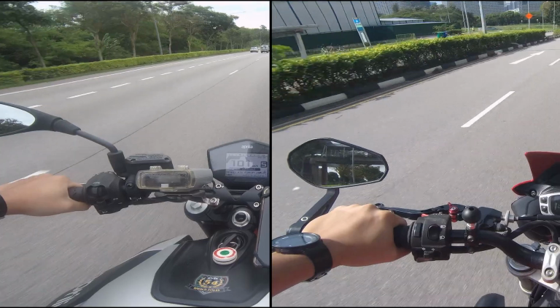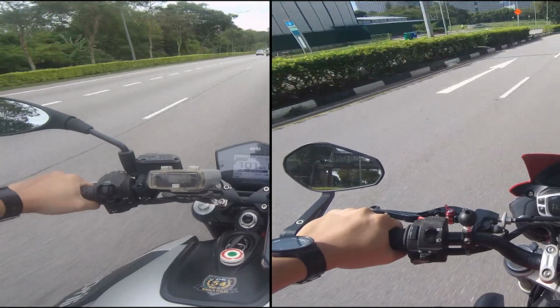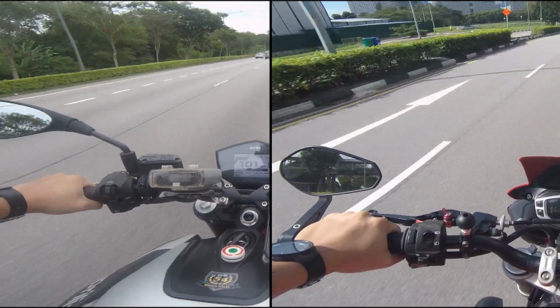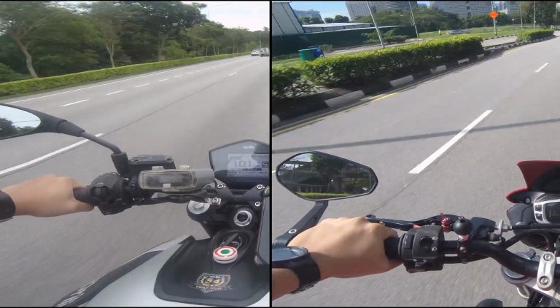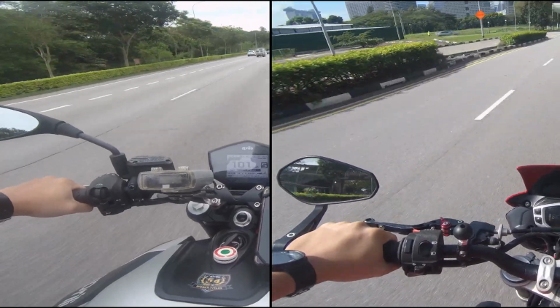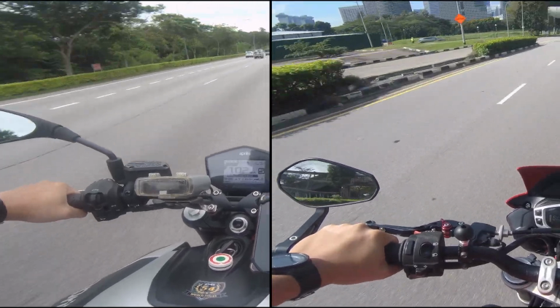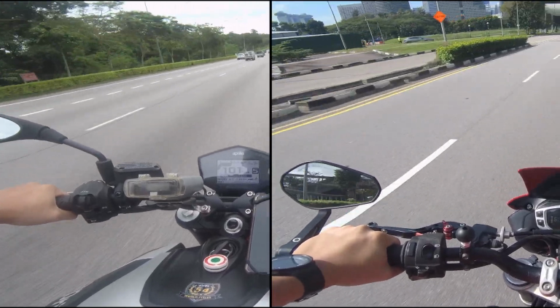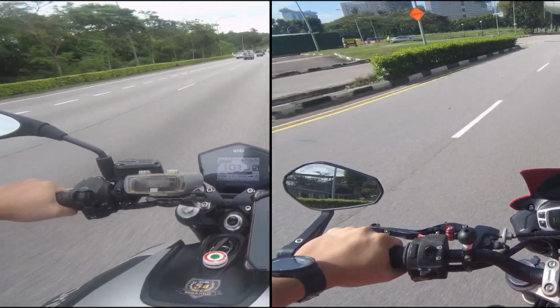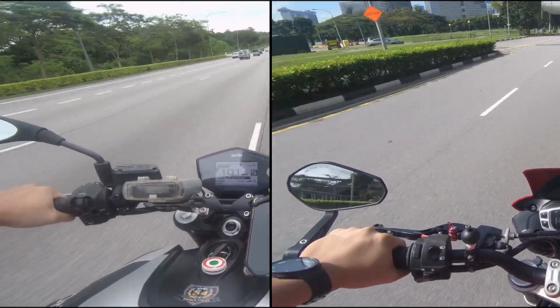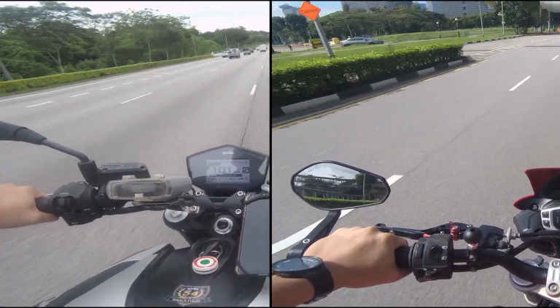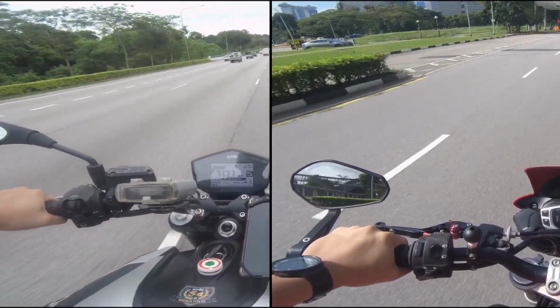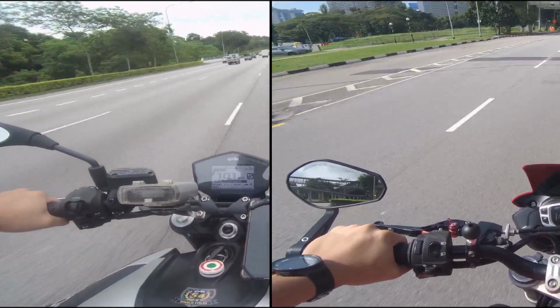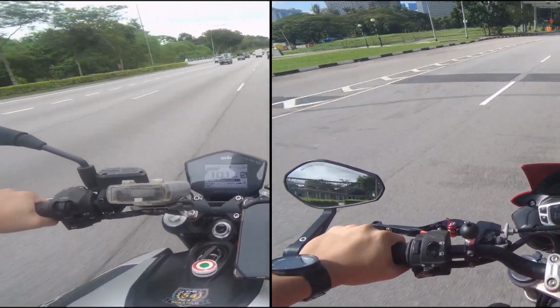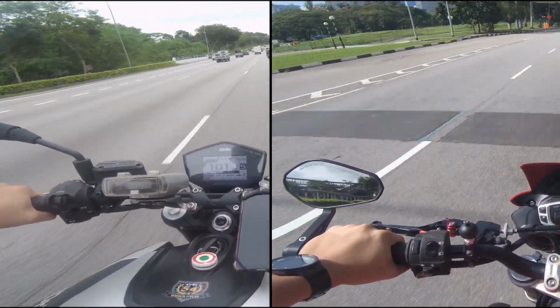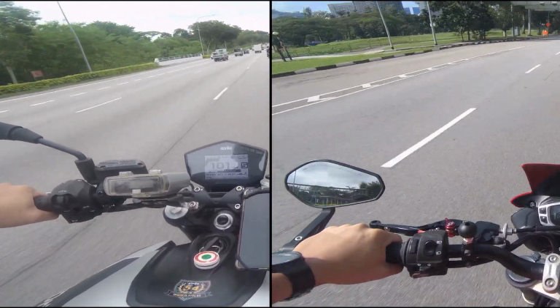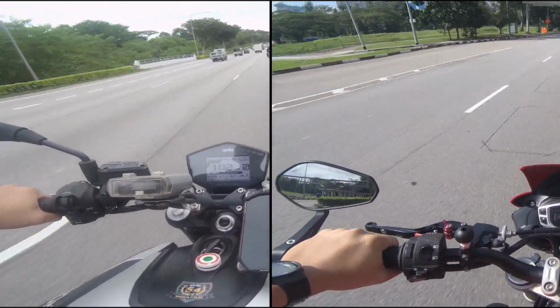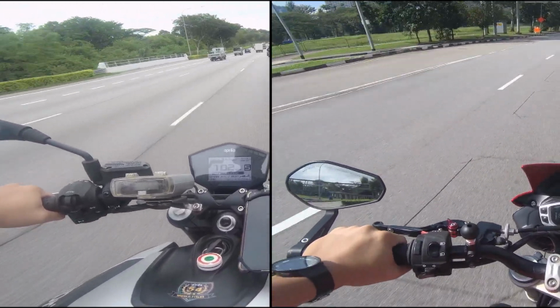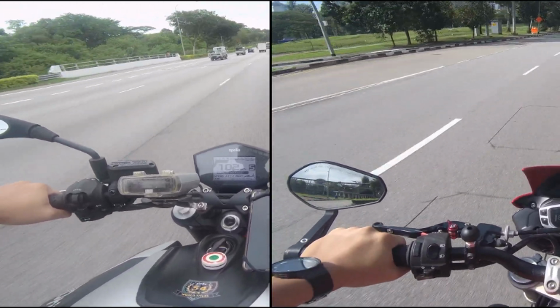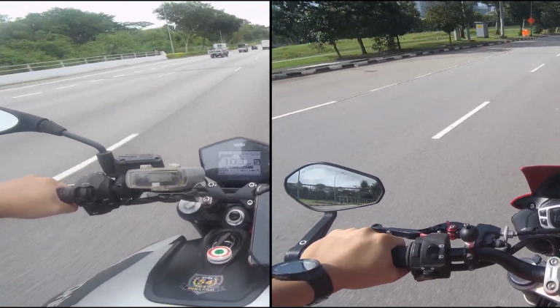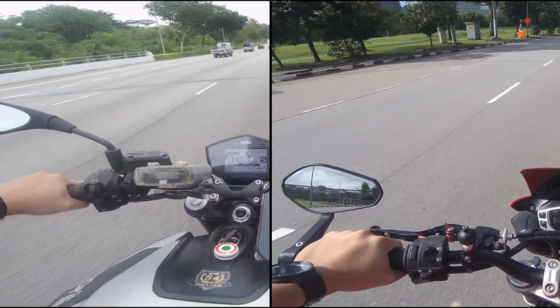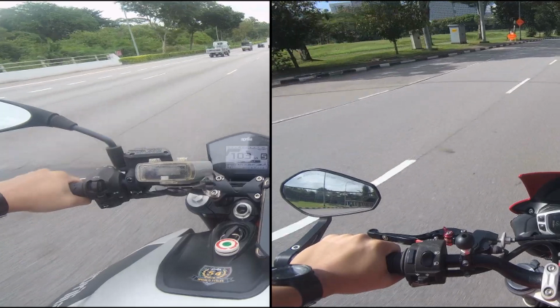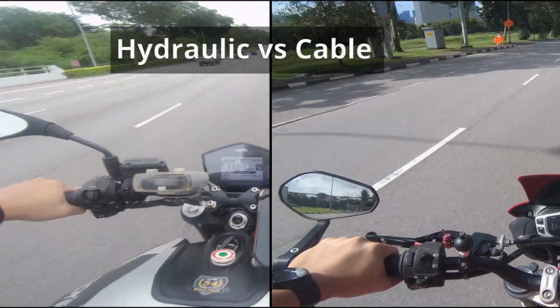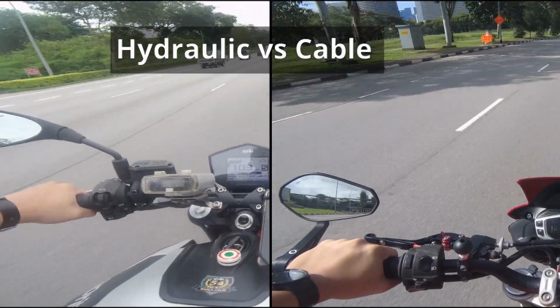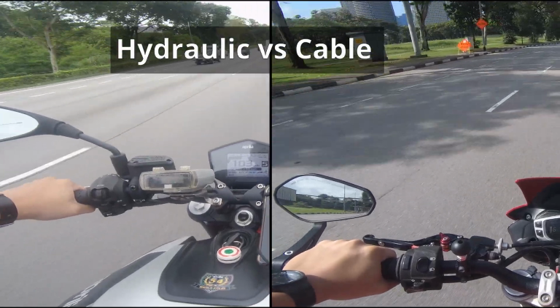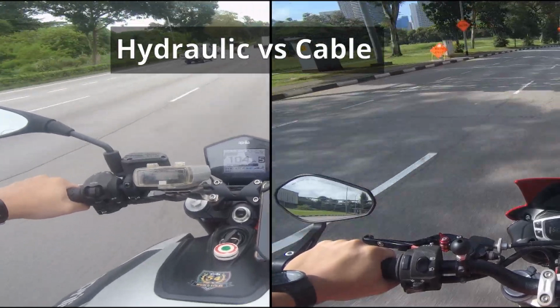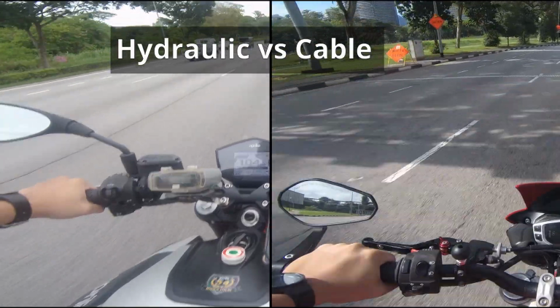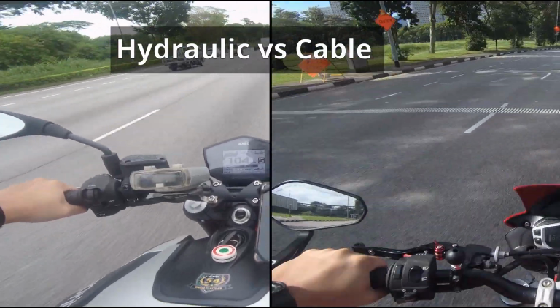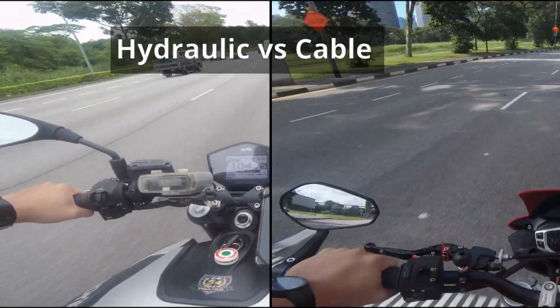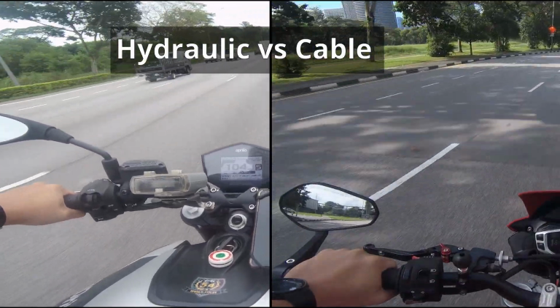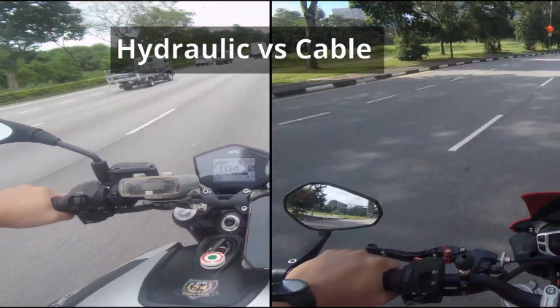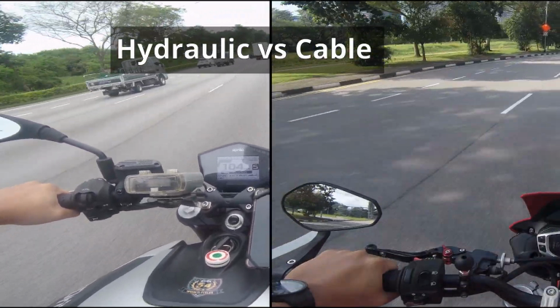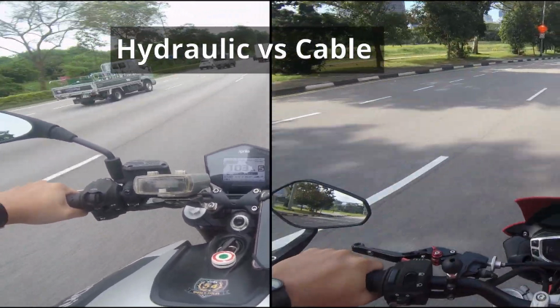Hi guys, welcome back to our video again. In this video, we want to share with you about the difference between a hydraulic clutch and a normal cable clutch.